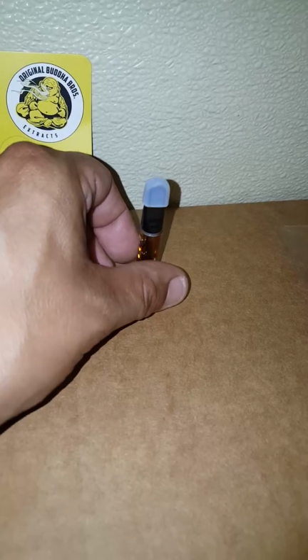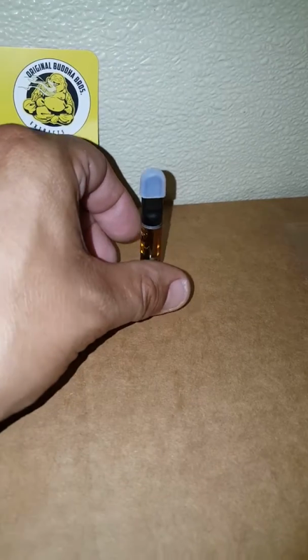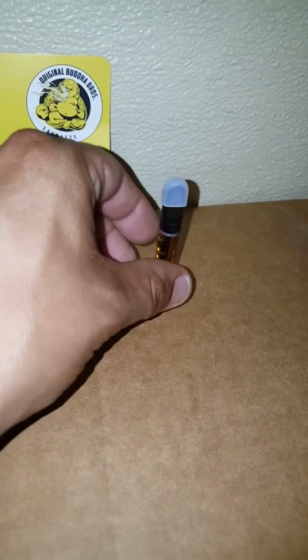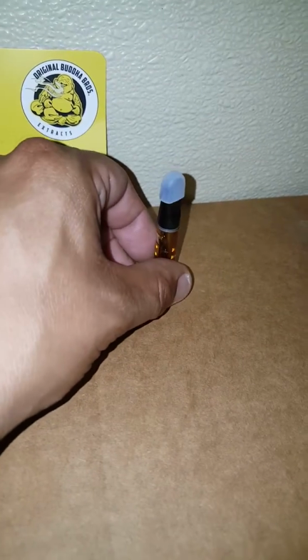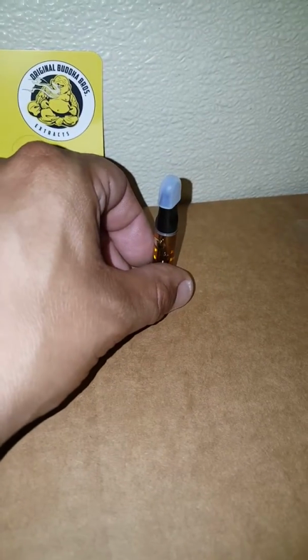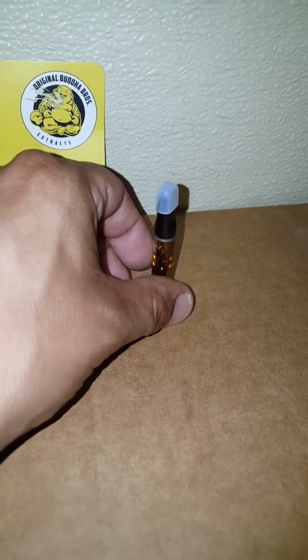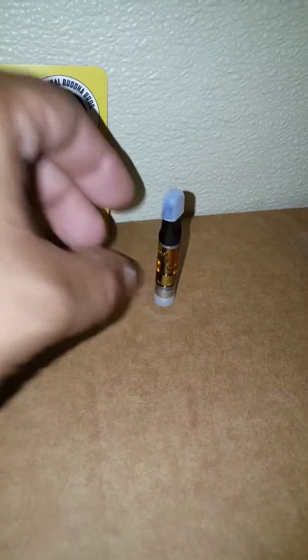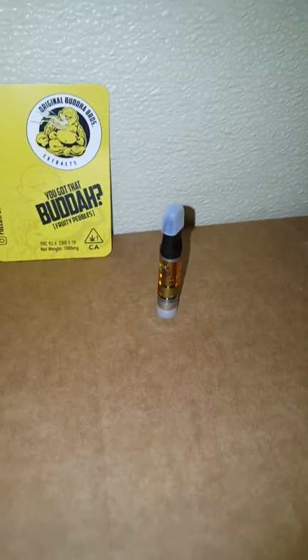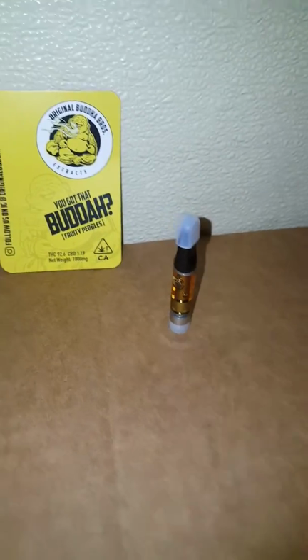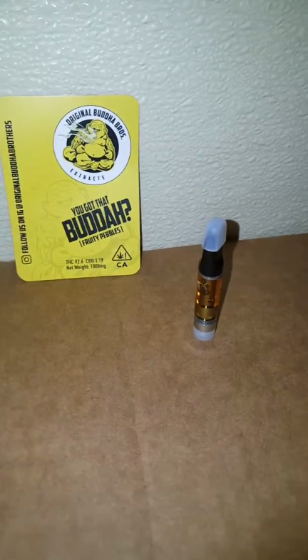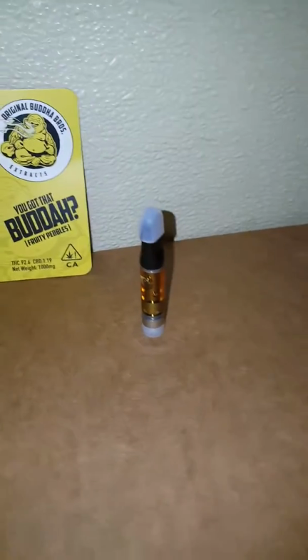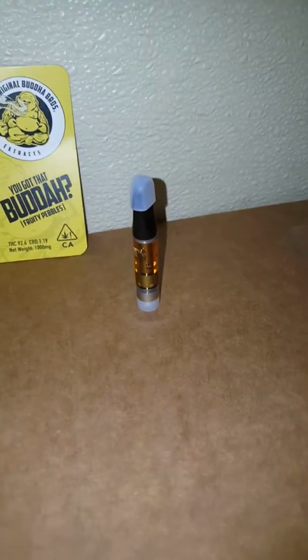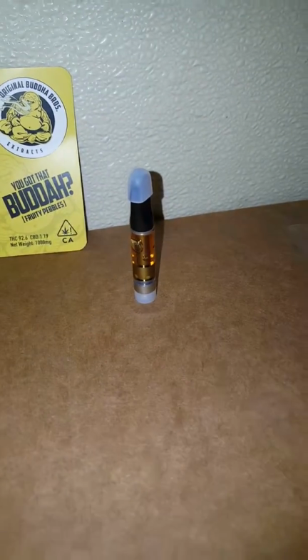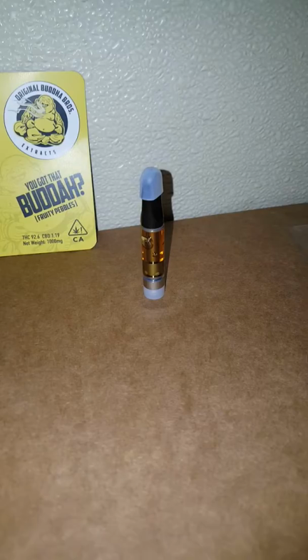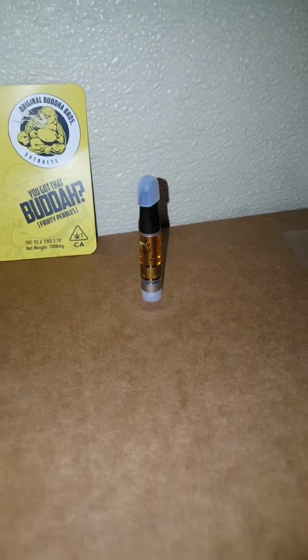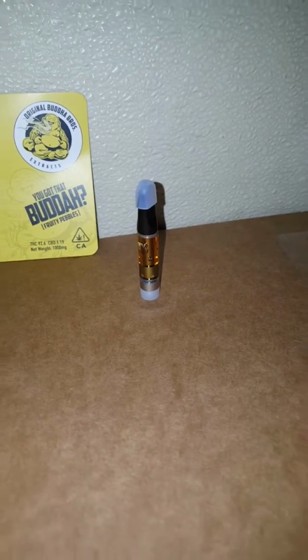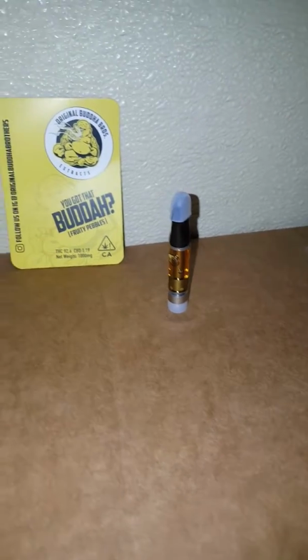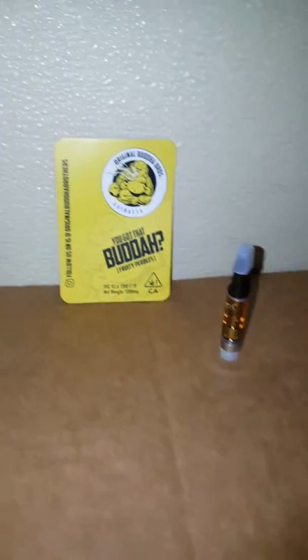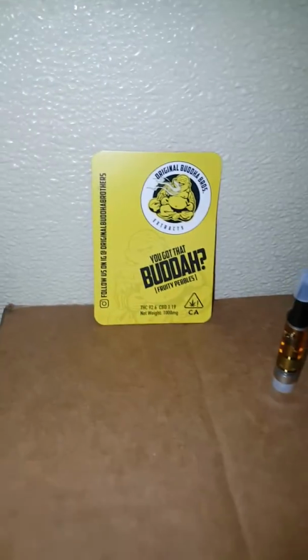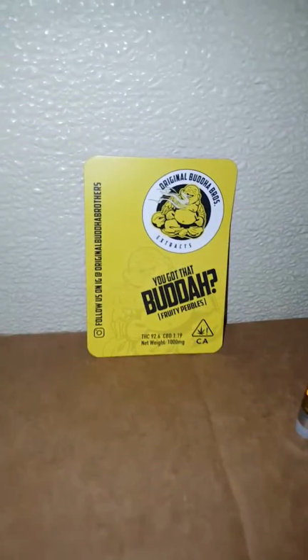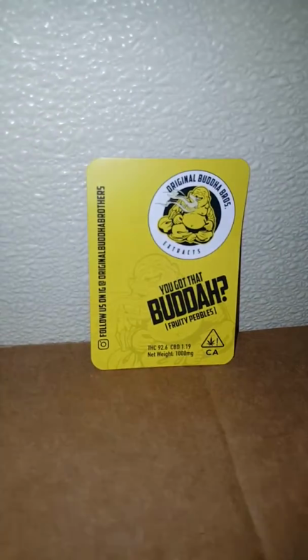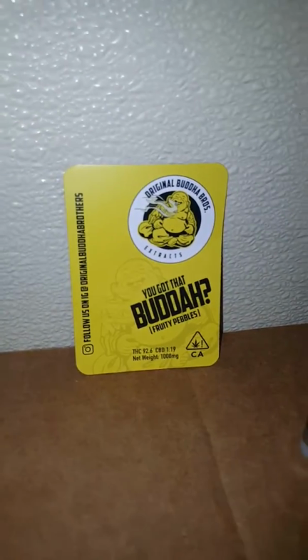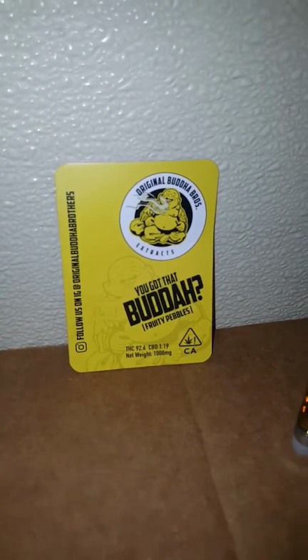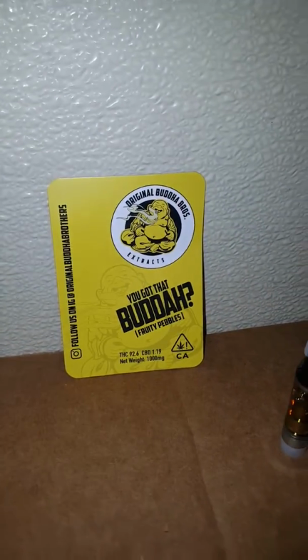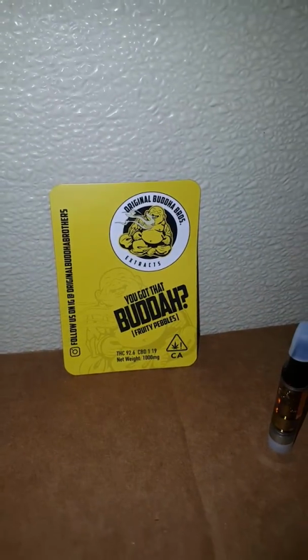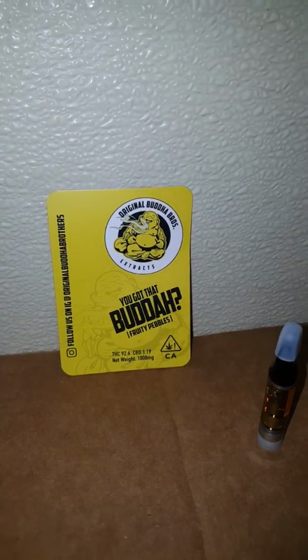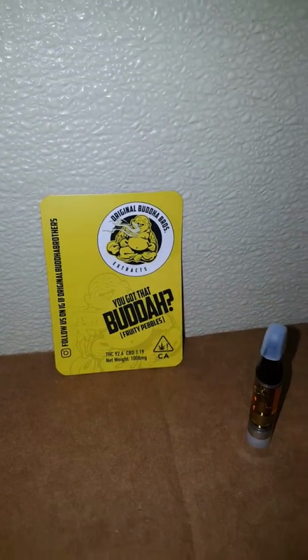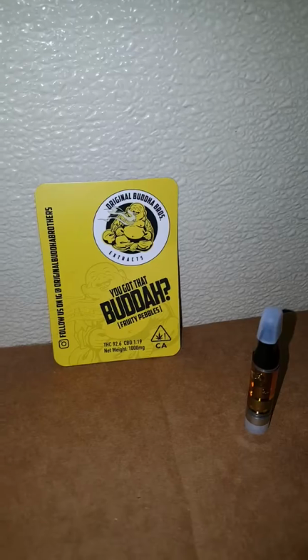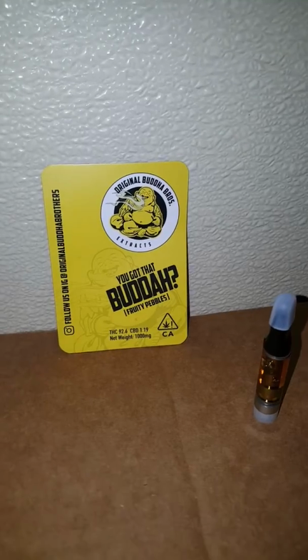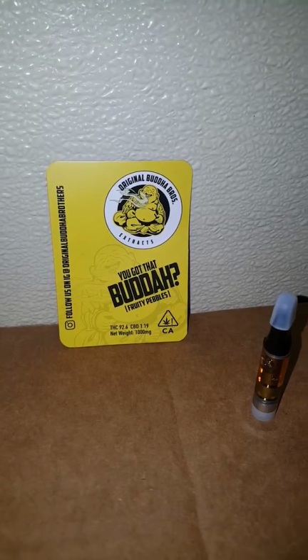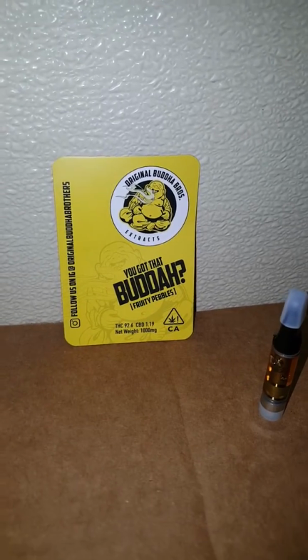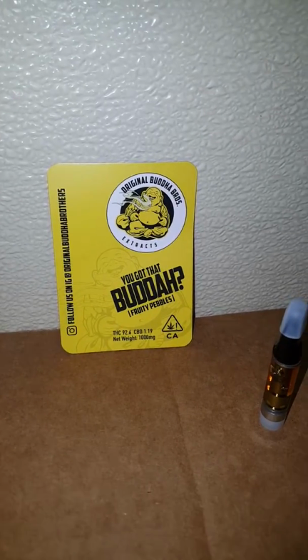Y'all got any reviews on this yourself man? Just go and drop in the comments and let me know what it does man. Original Buddha Brothers Cartridges — two thumbs up man.